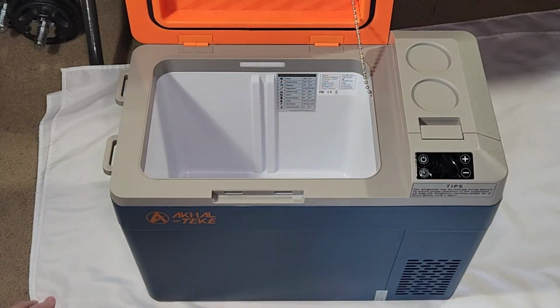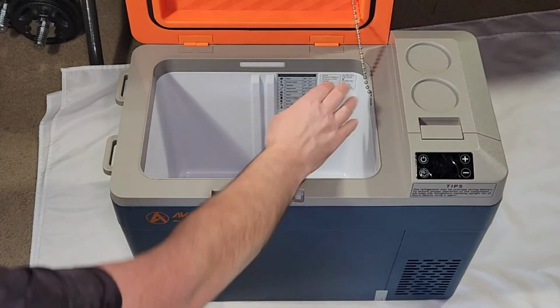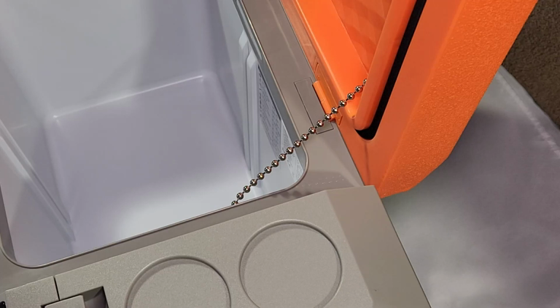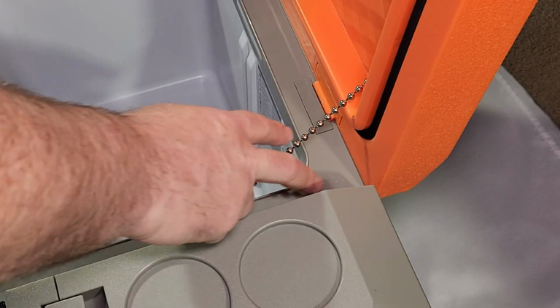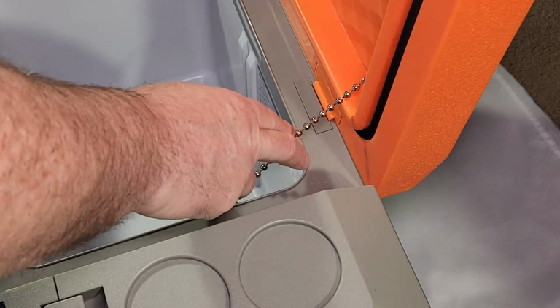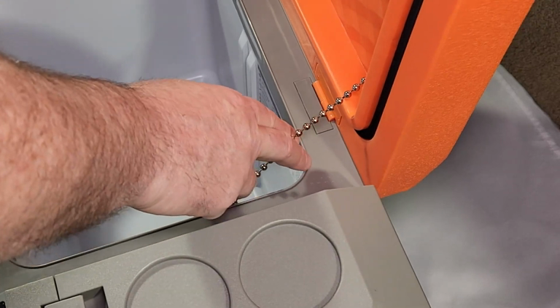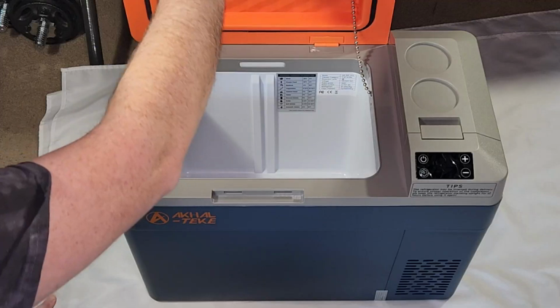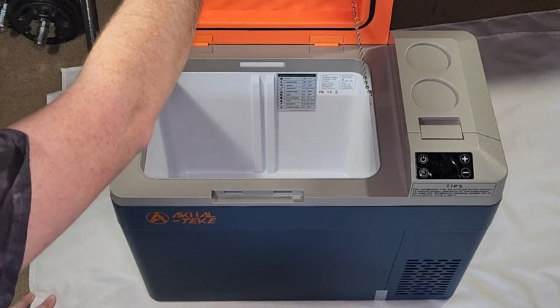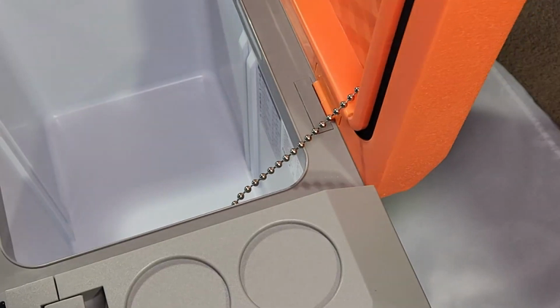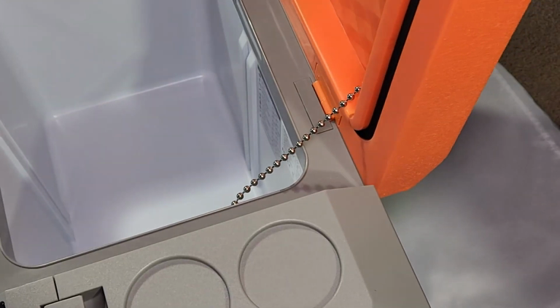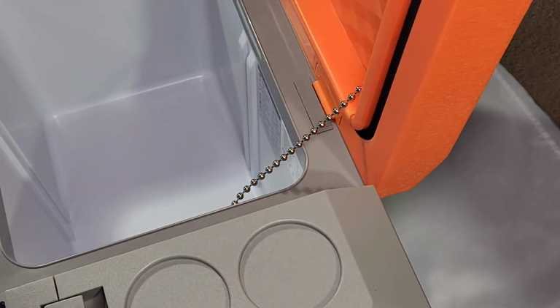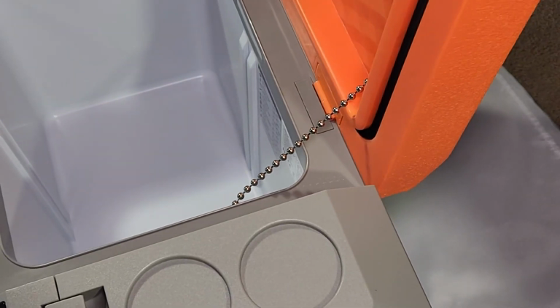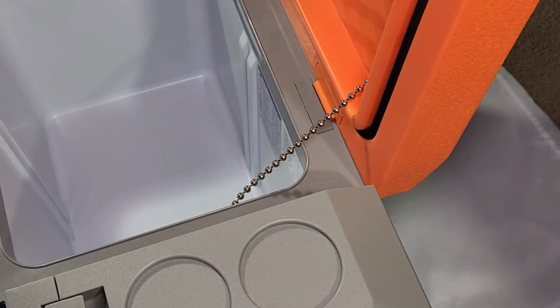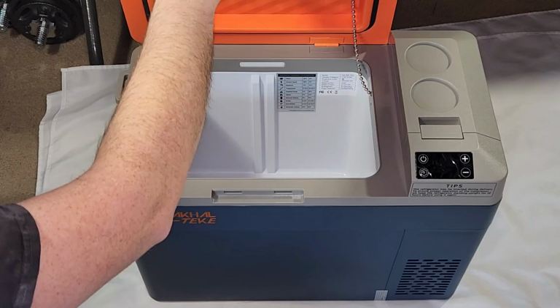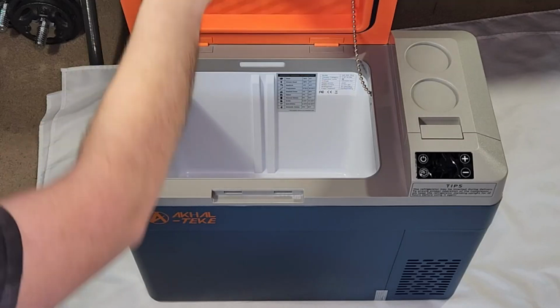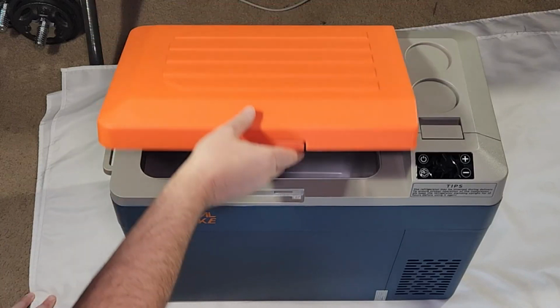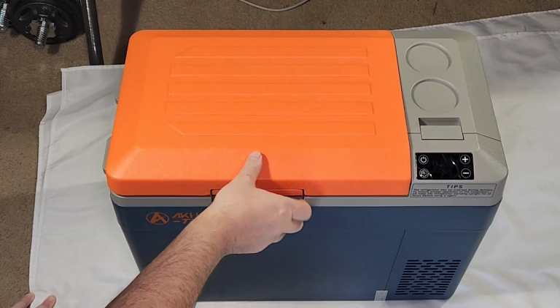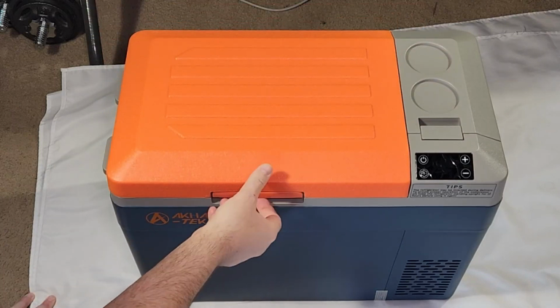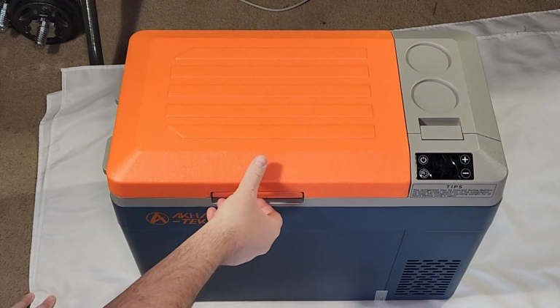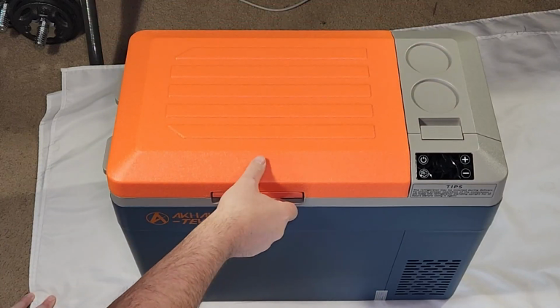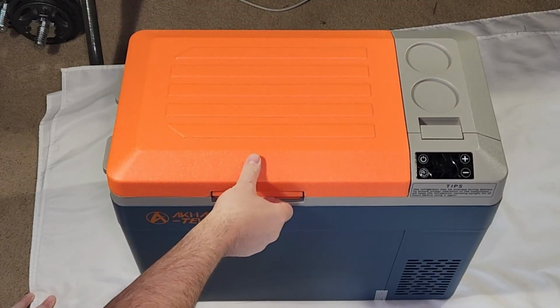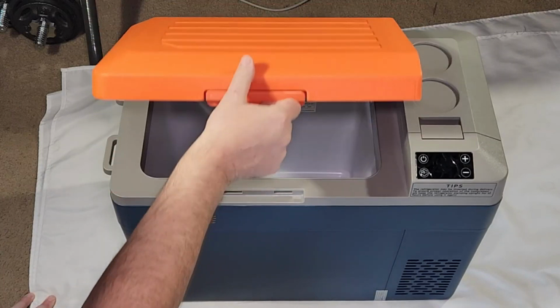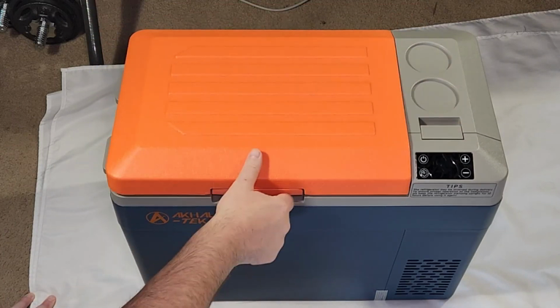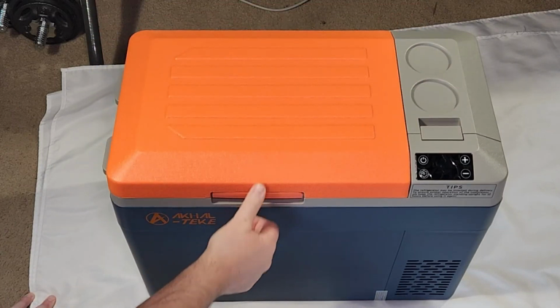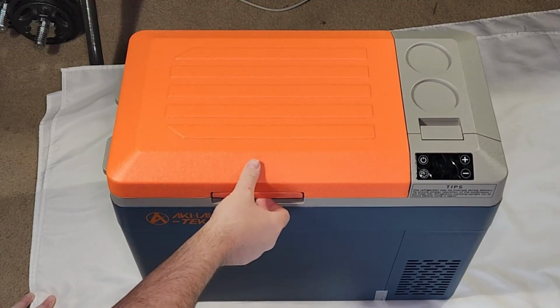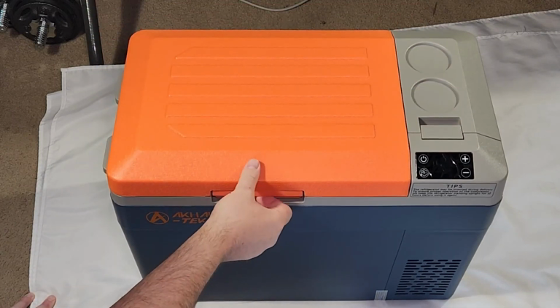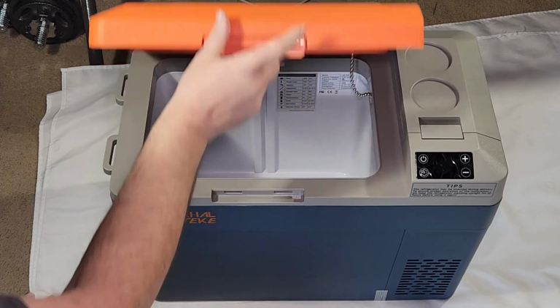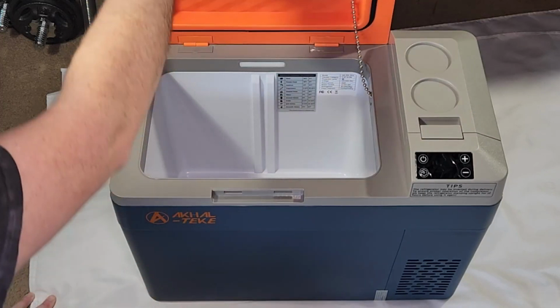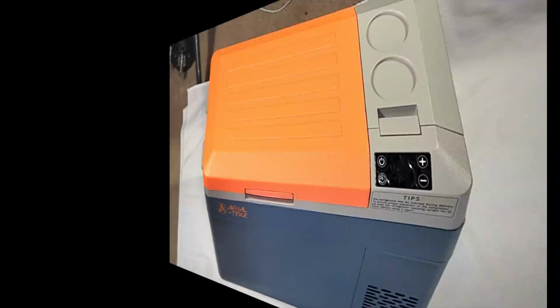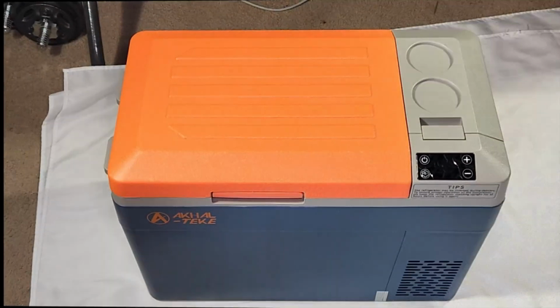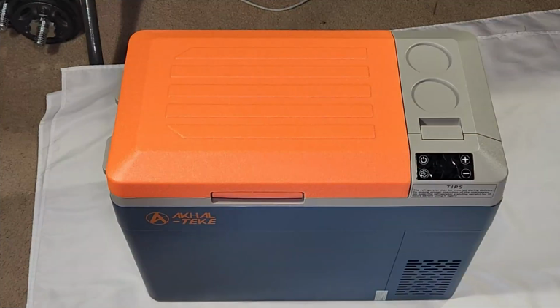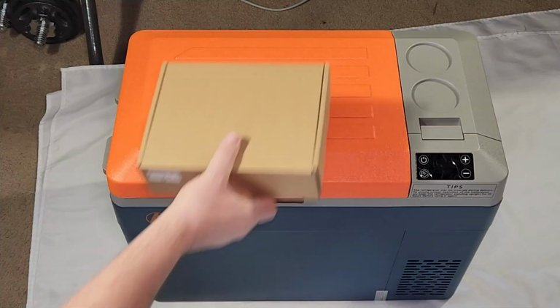I like the chain here that holds the lid so it does not tip over in the back. And it clicks very nicely closed with a click action.